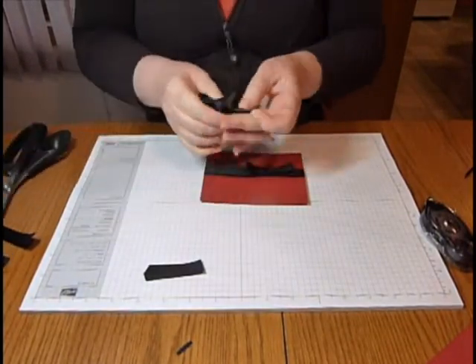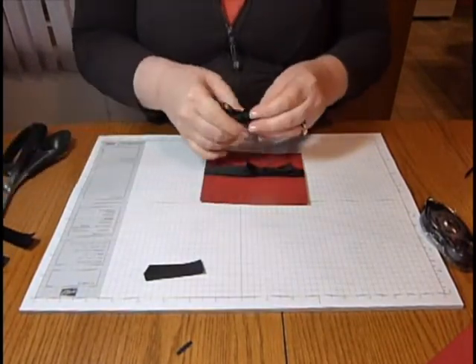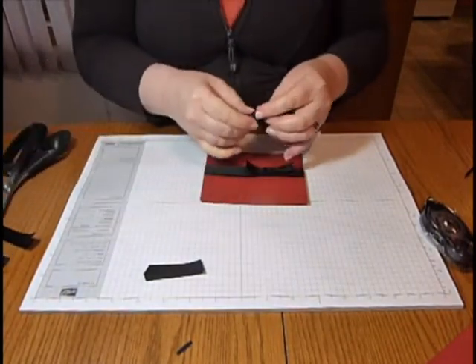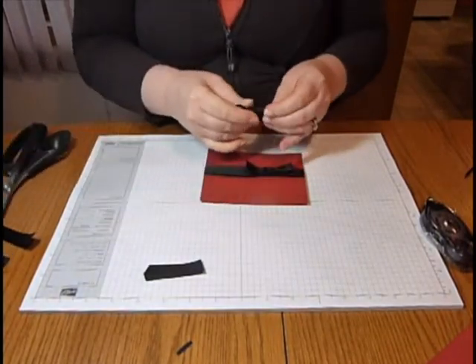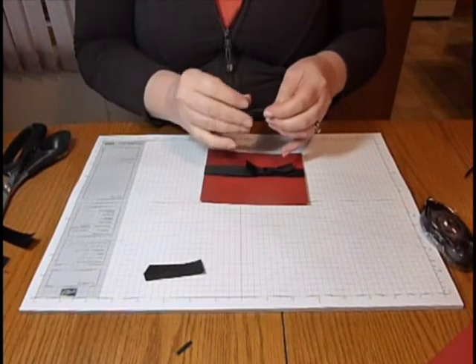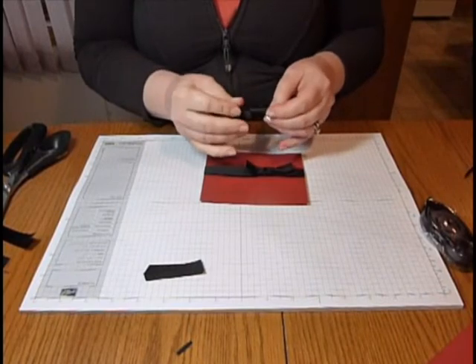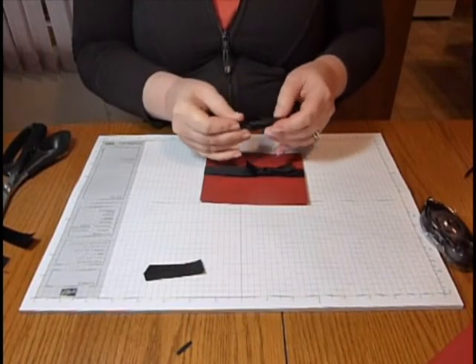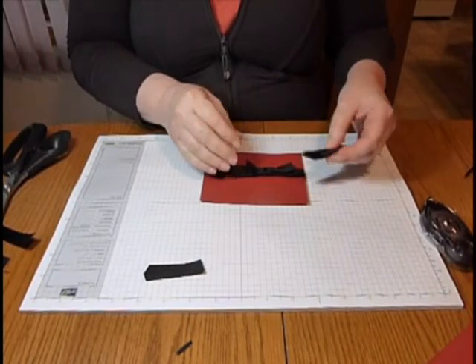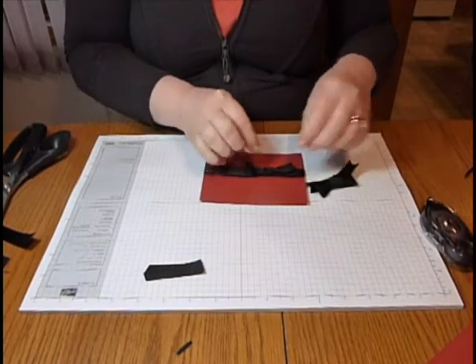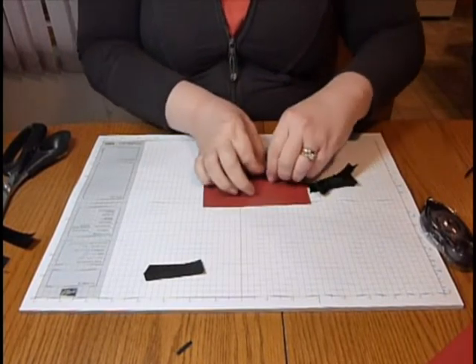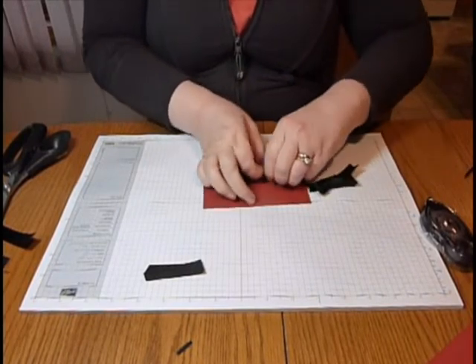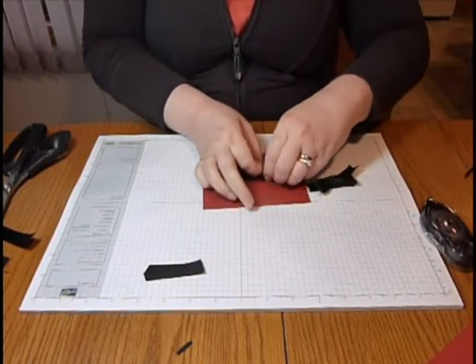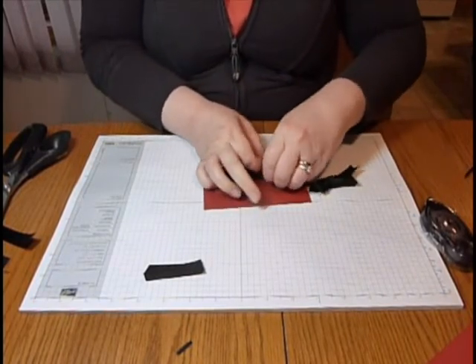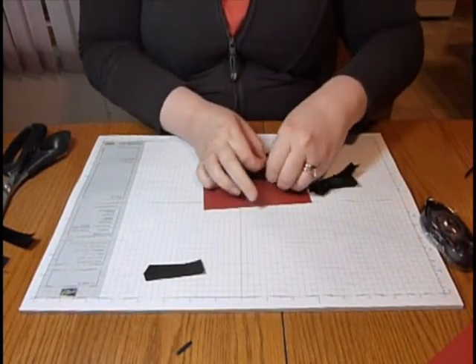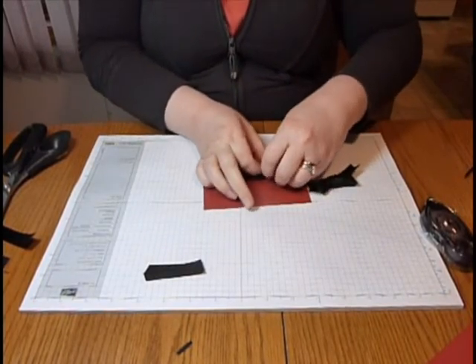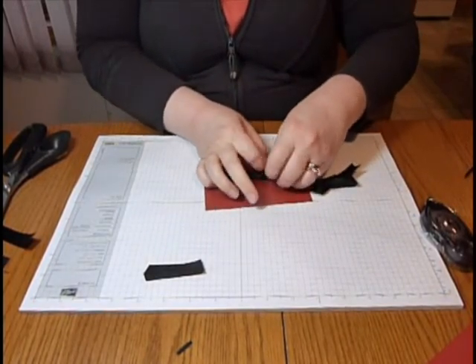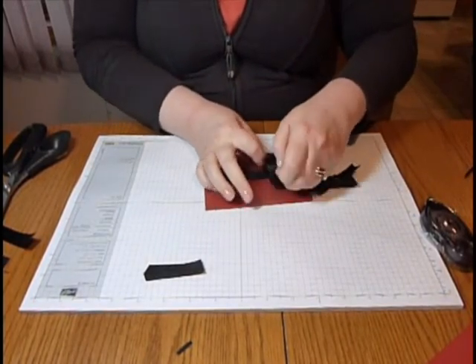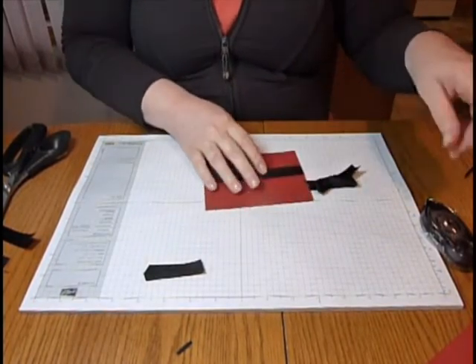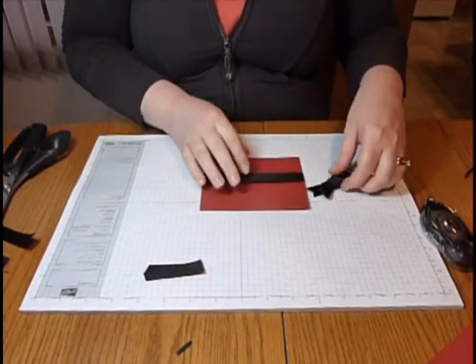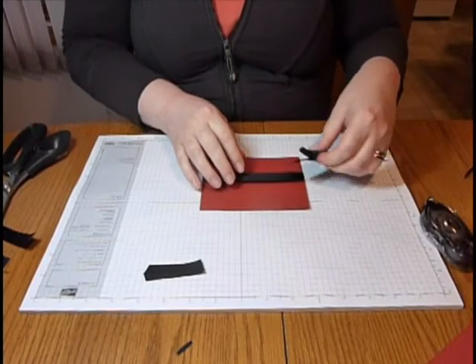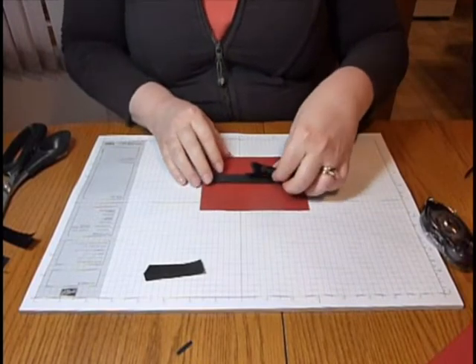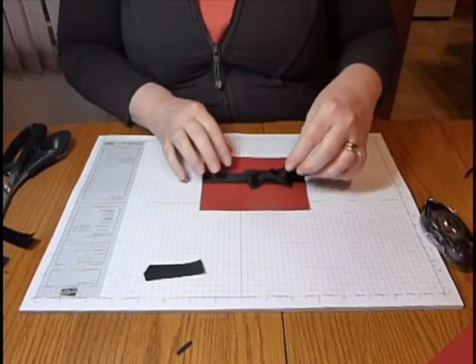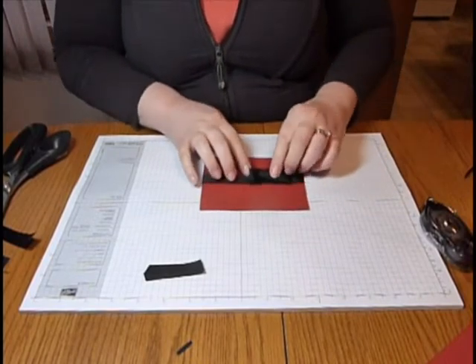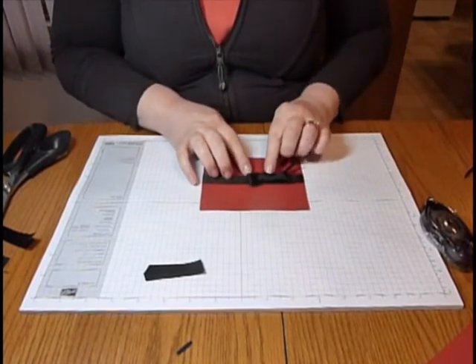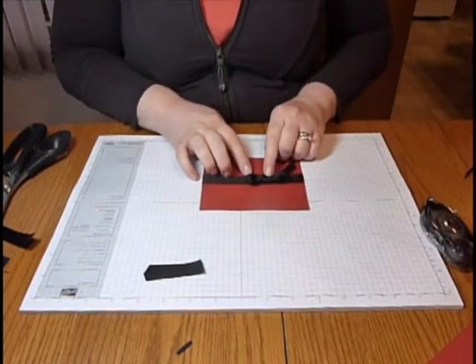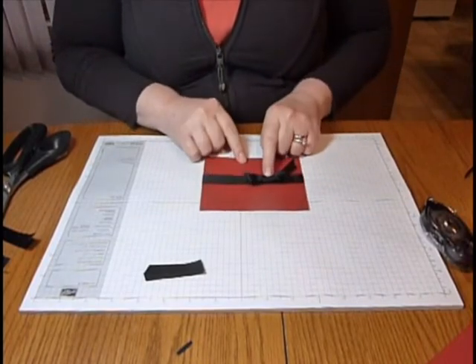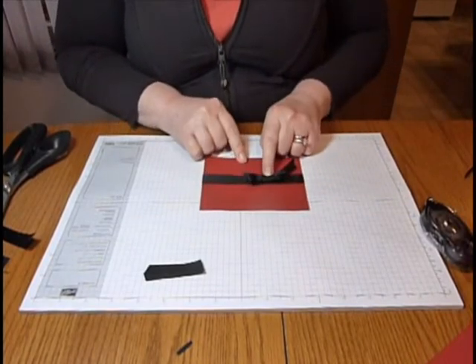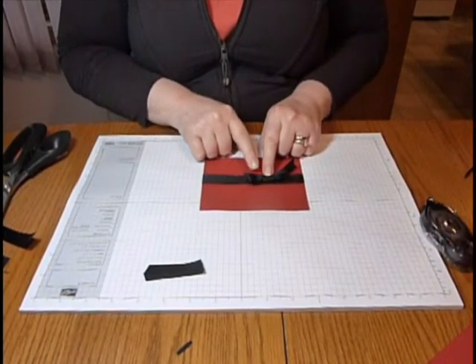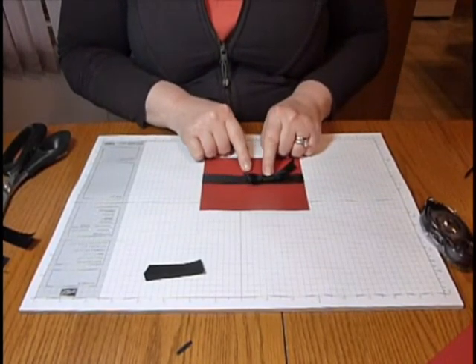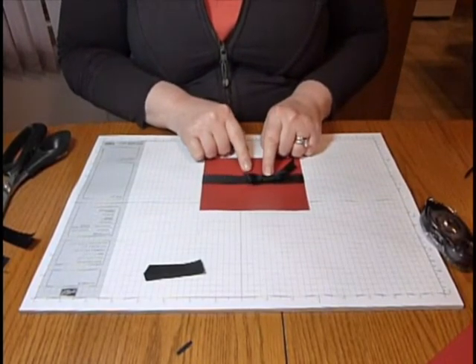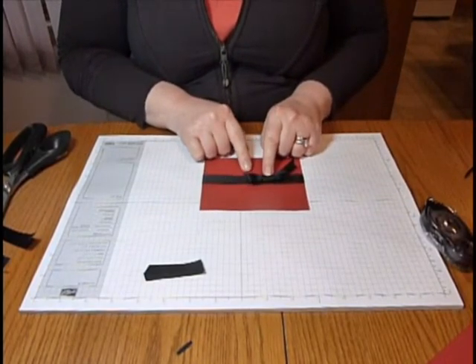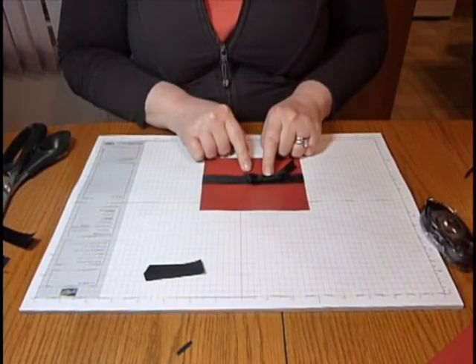If I'm putting a bow instead, I'll just take my knot off and adhere it directly onto the card. So that's another way that you can add ribbon to your cards.